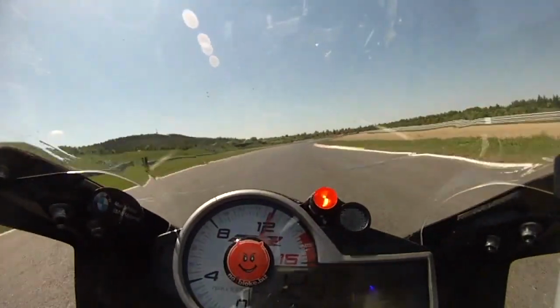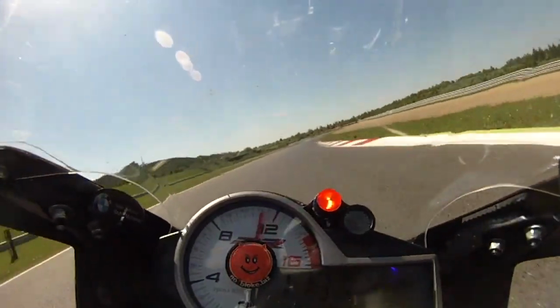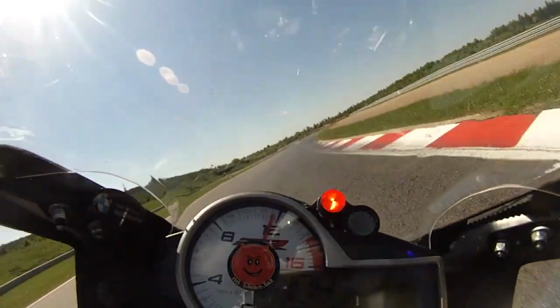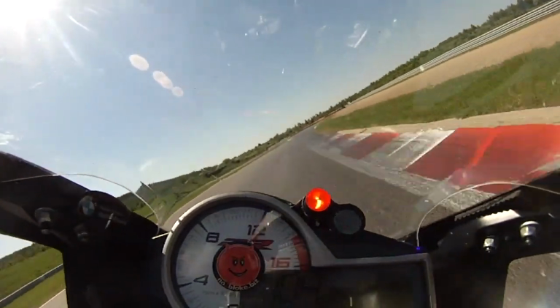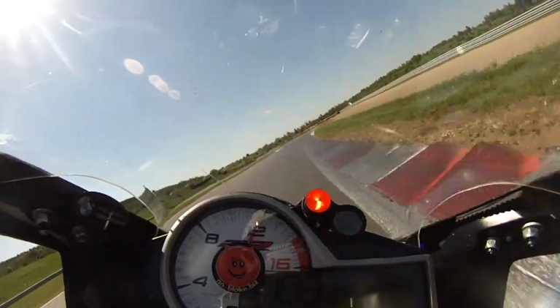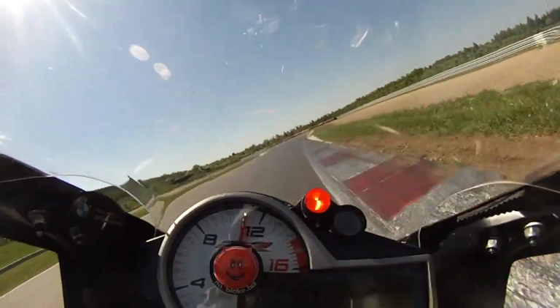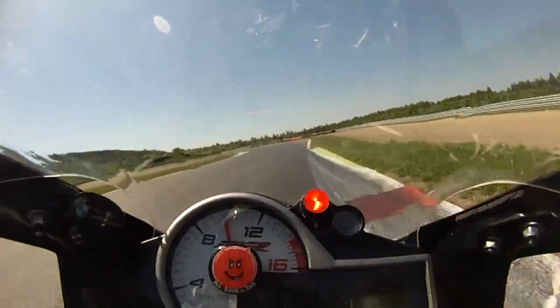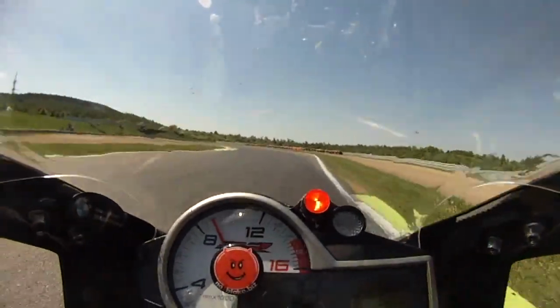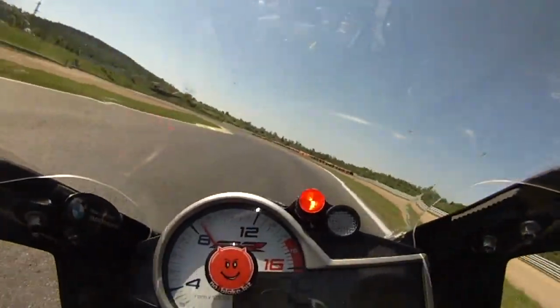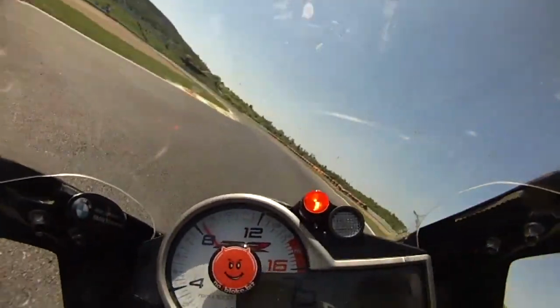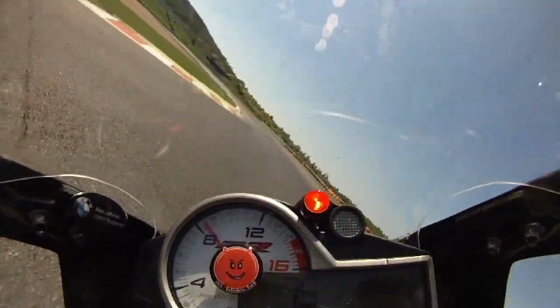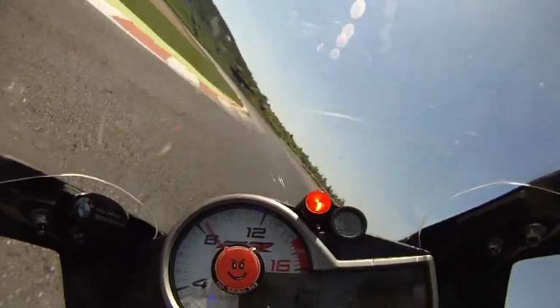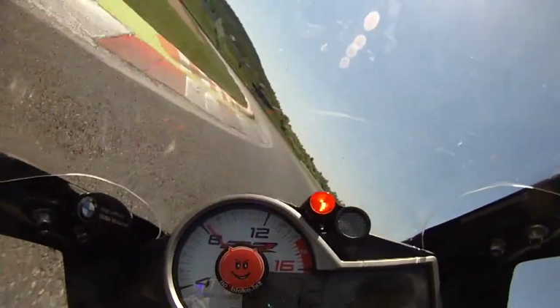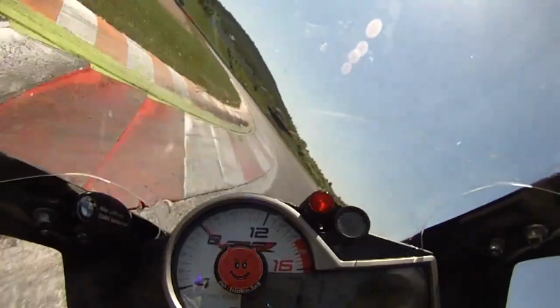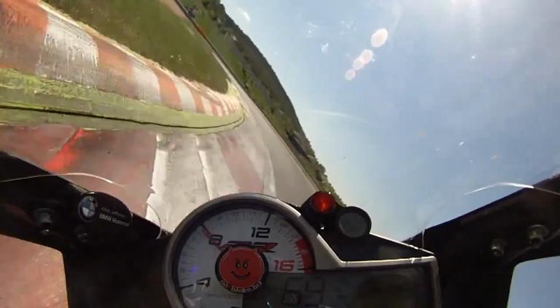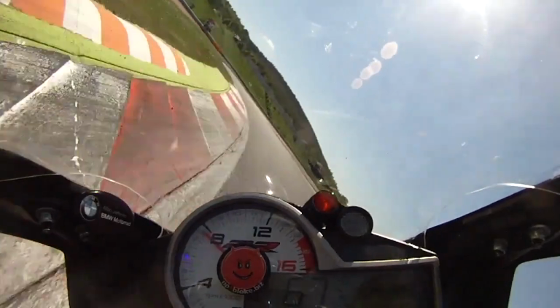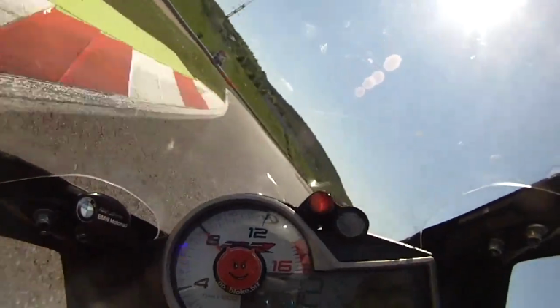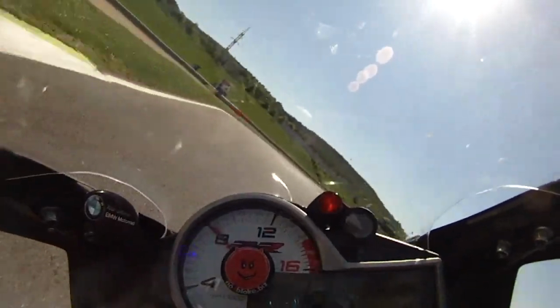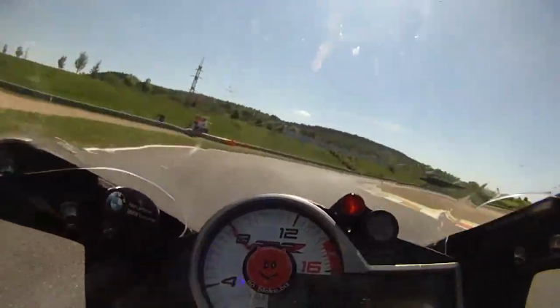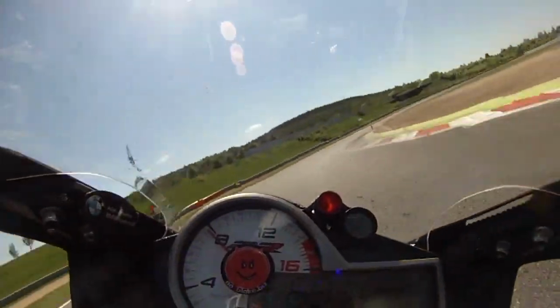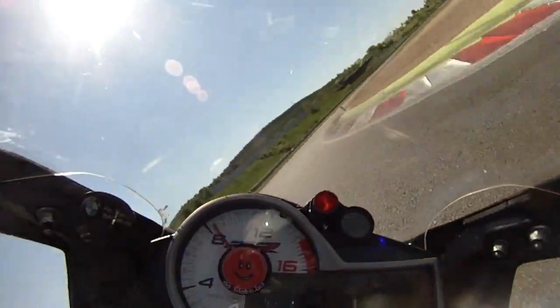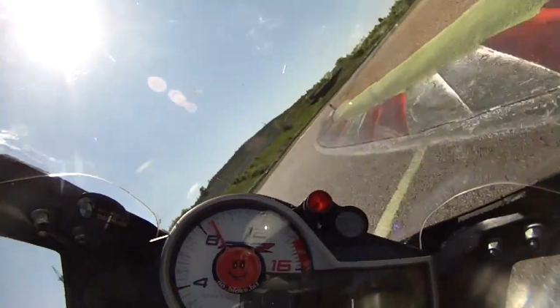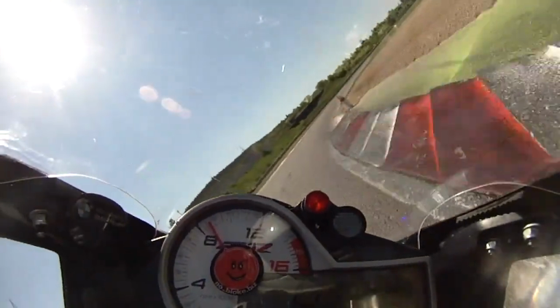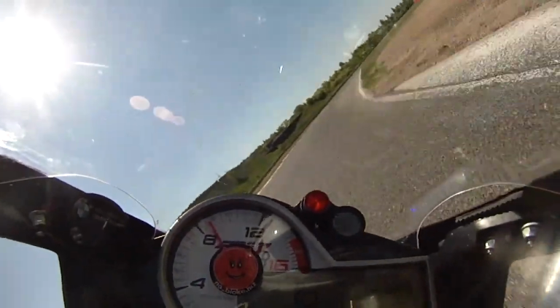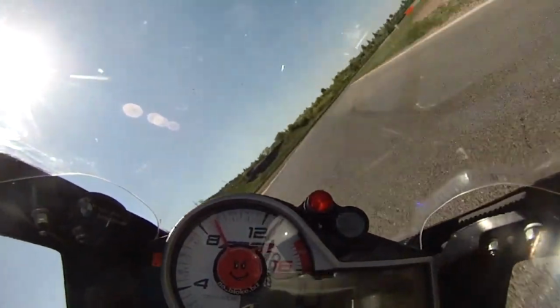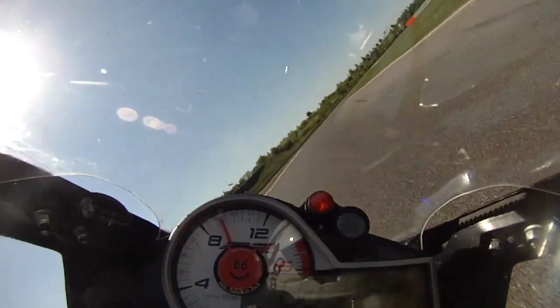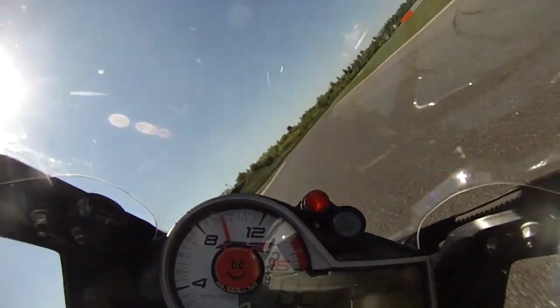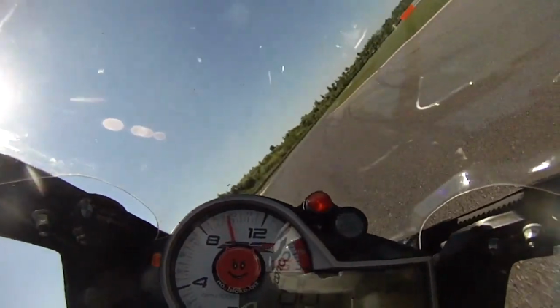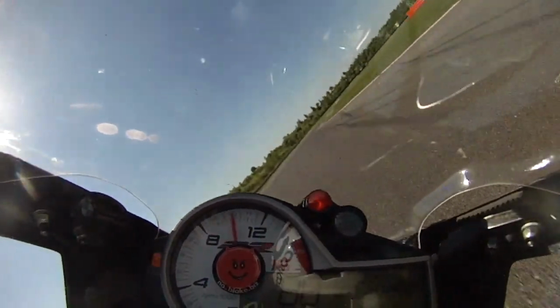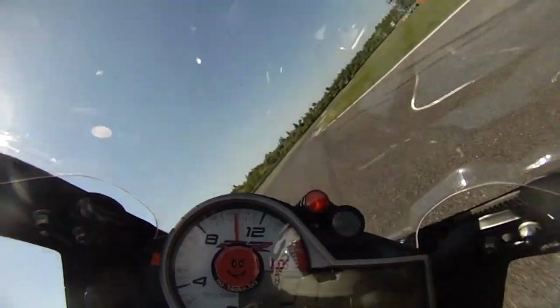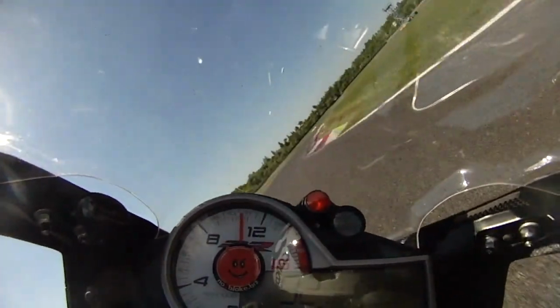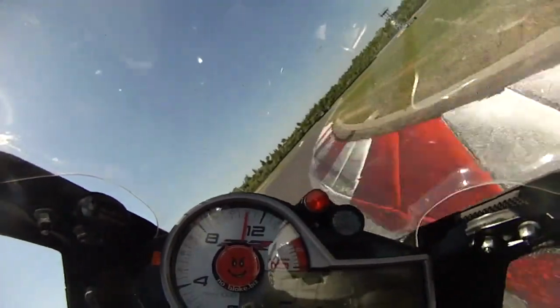Heavy braking up to turn 6, and this section all the way up to the hairpin you need to link it all together. Very difficult to accelerate too hard — it's more about keeping up your momentum.